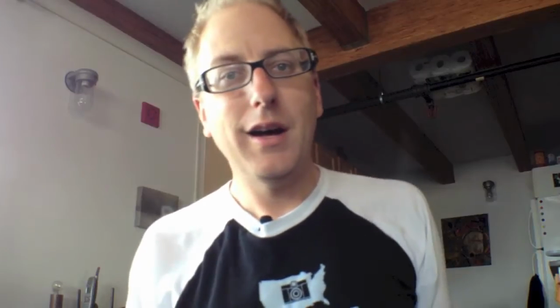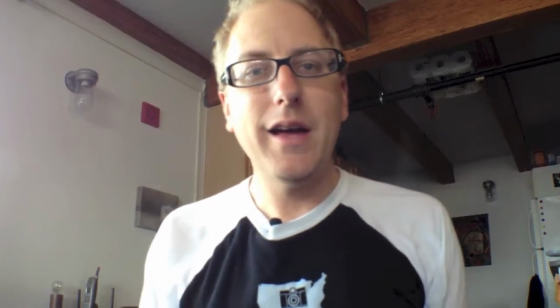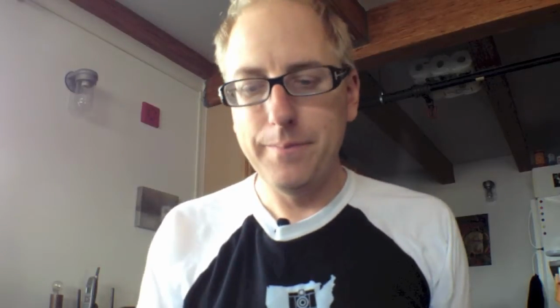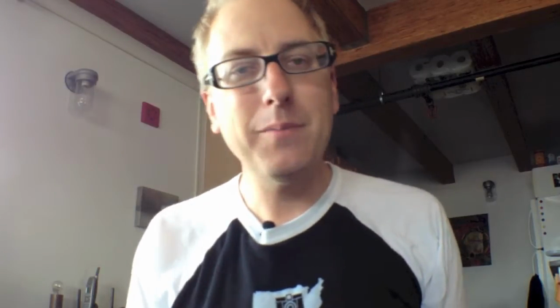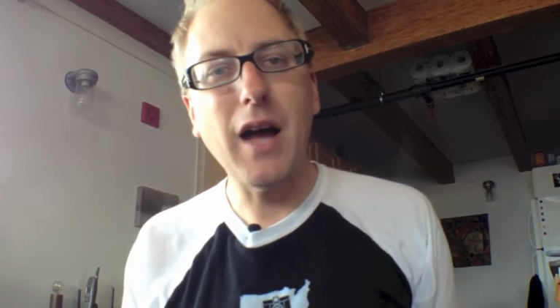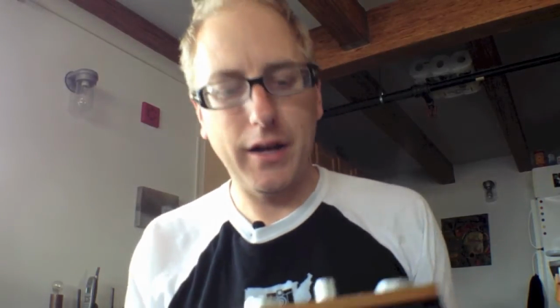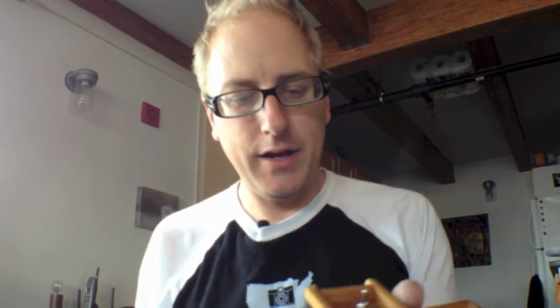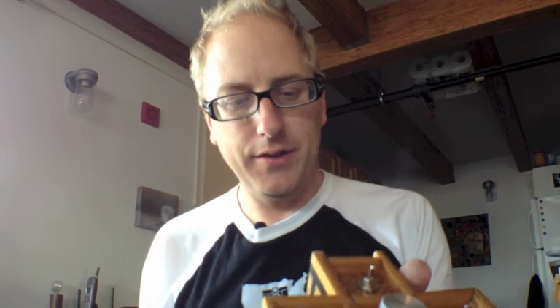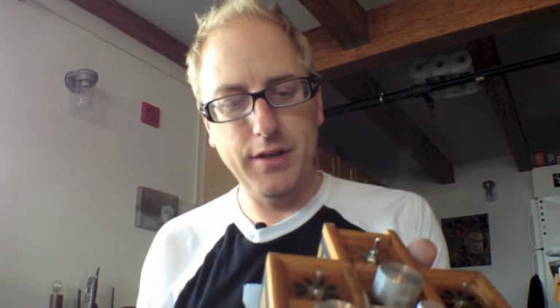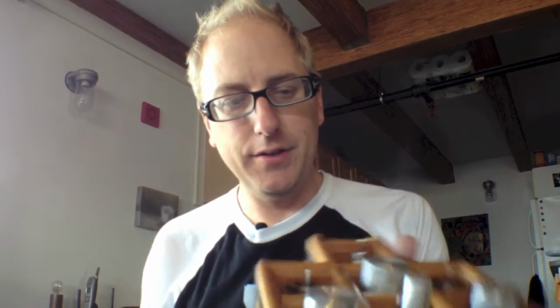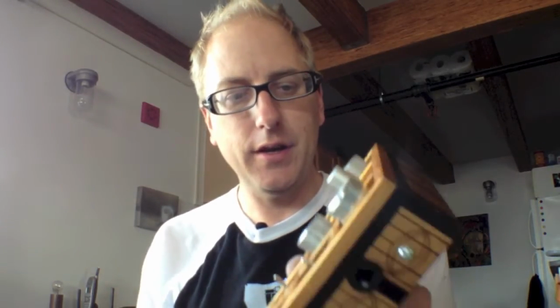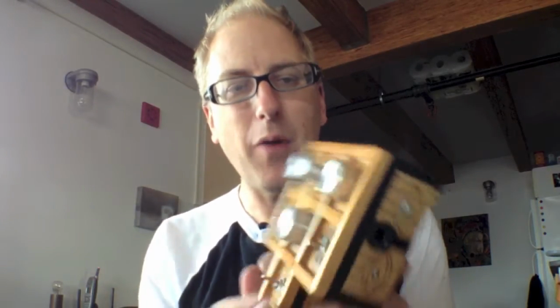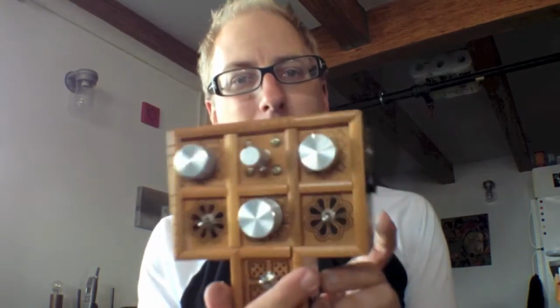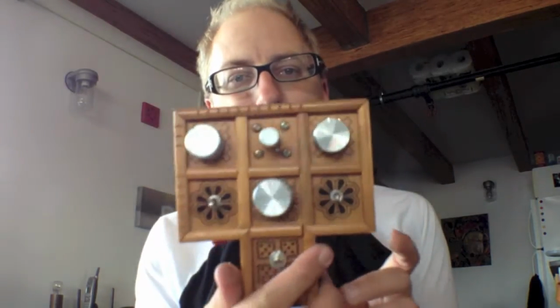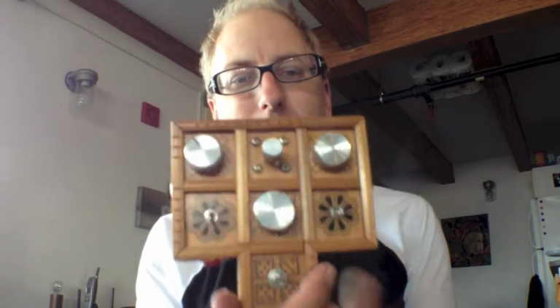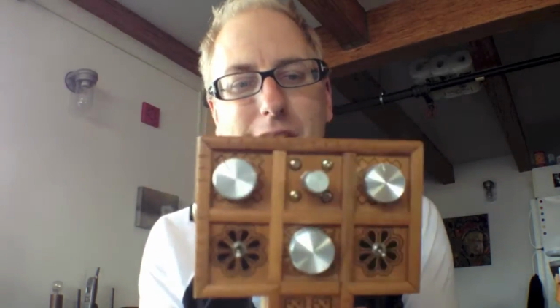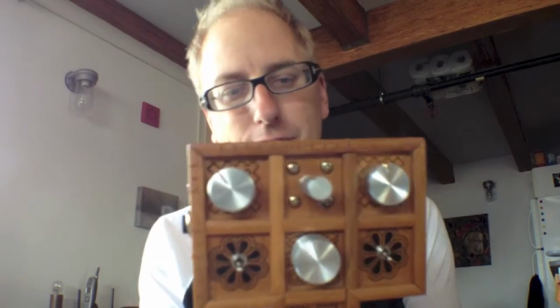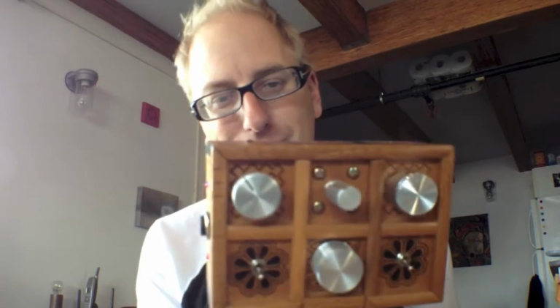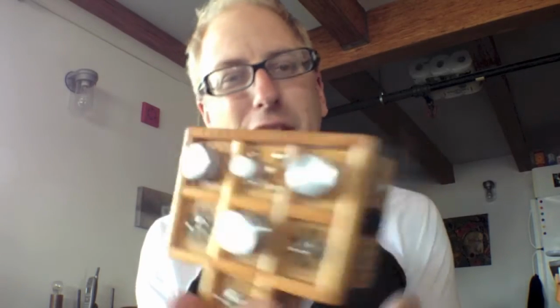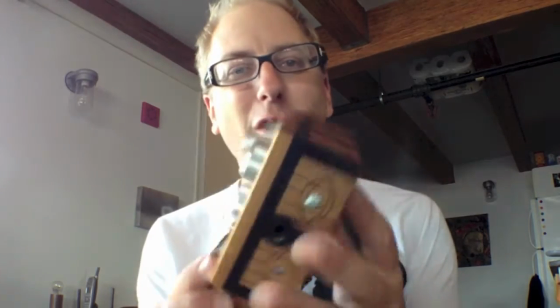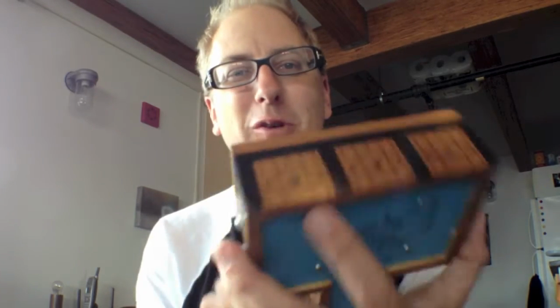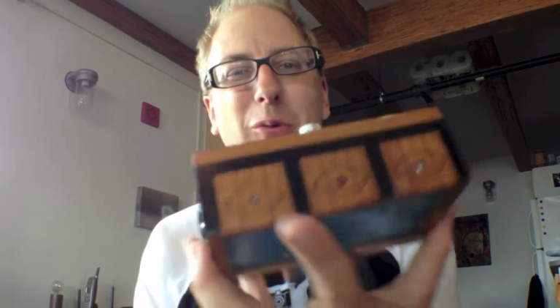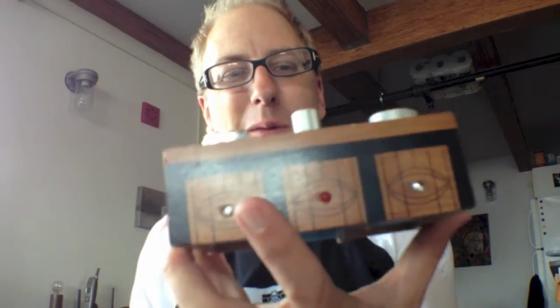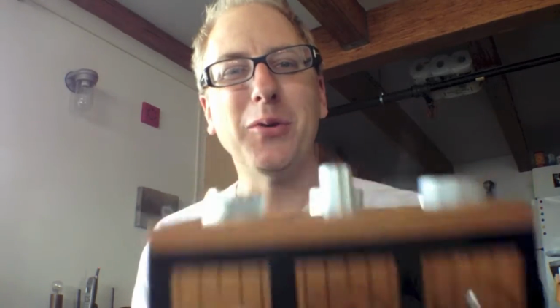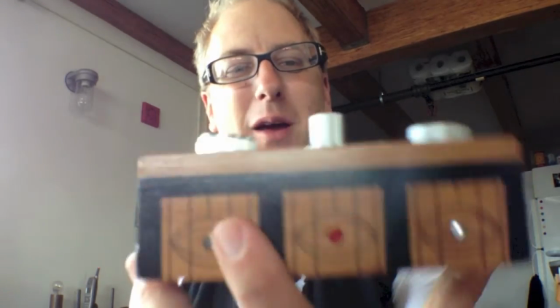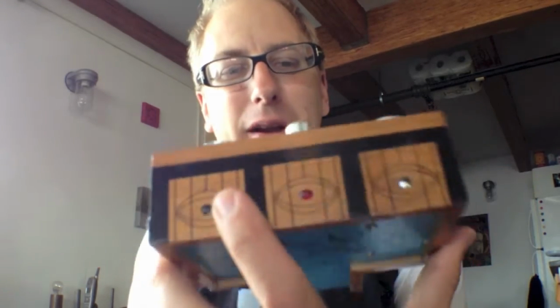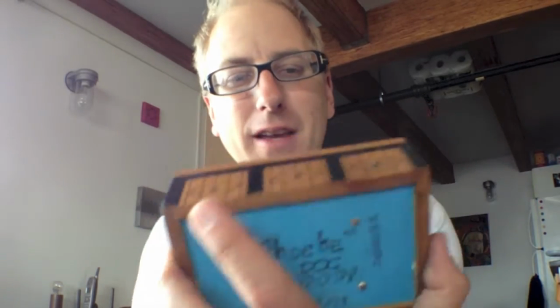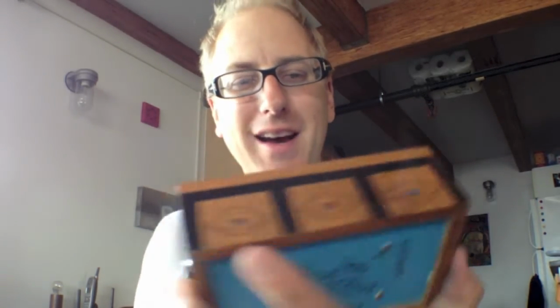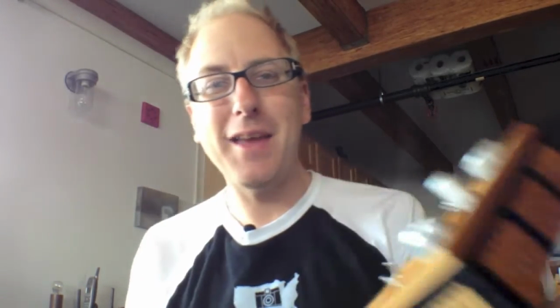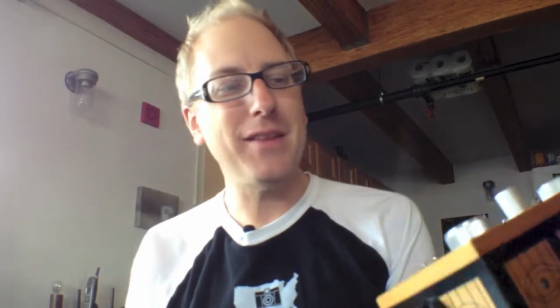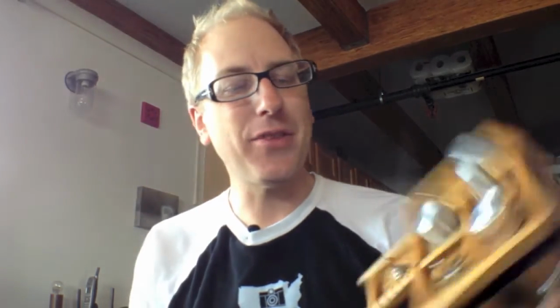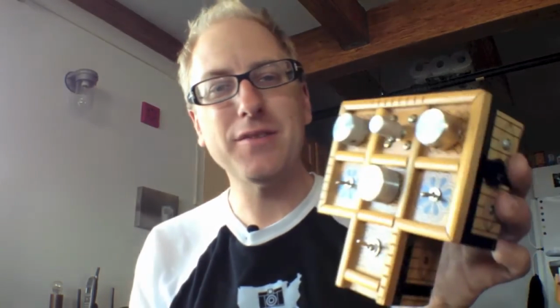Hey, my name is Doc and this is my weekend project. It actually took slightly longer than the weekend to build, but it's a handmade synthesizer.